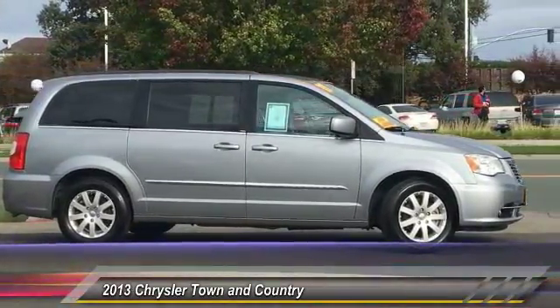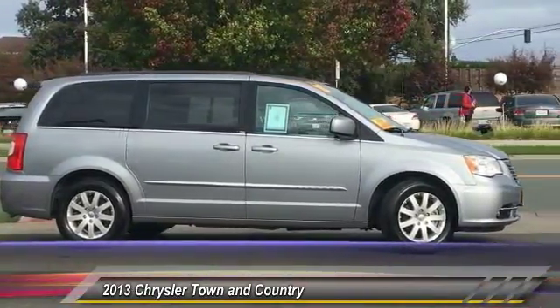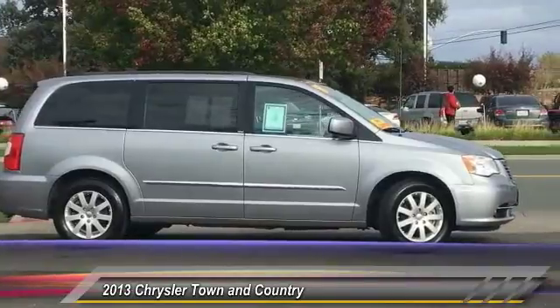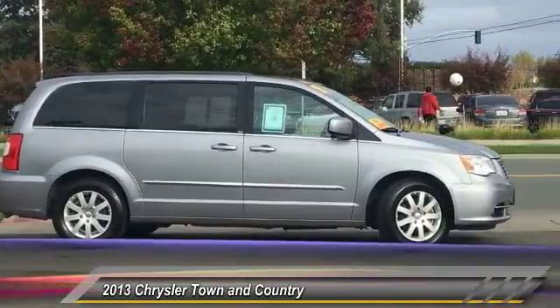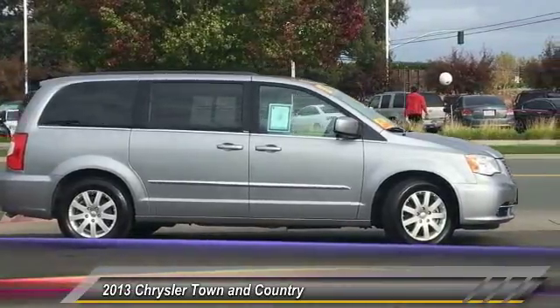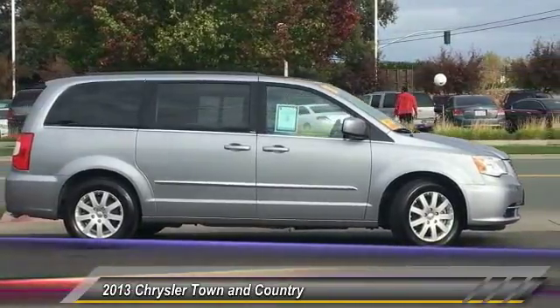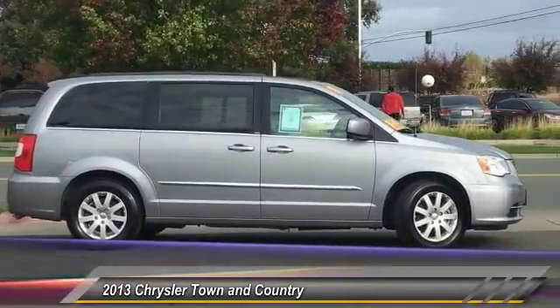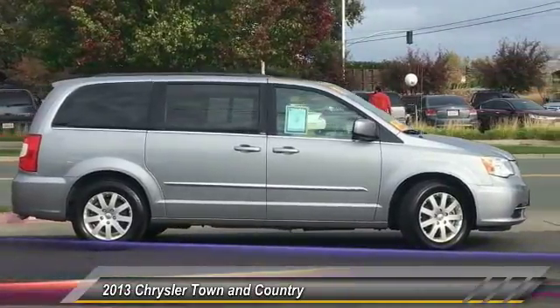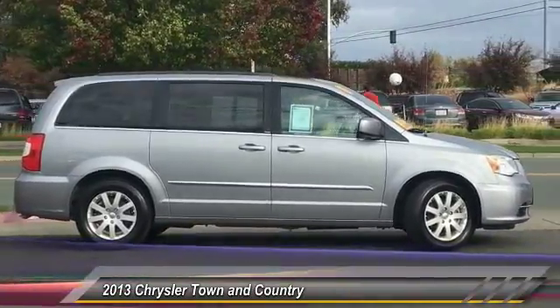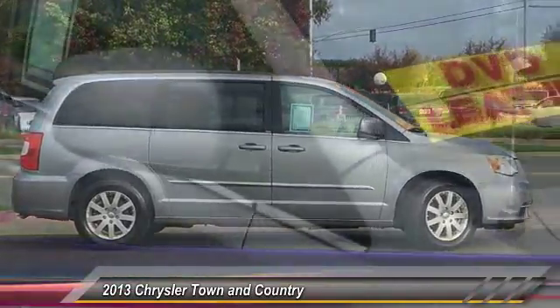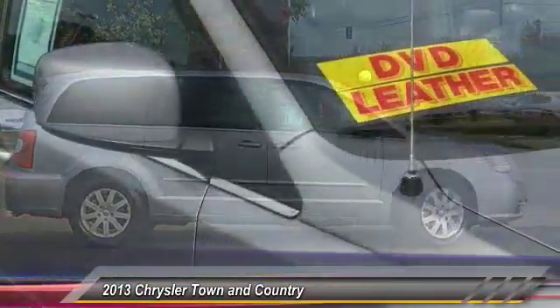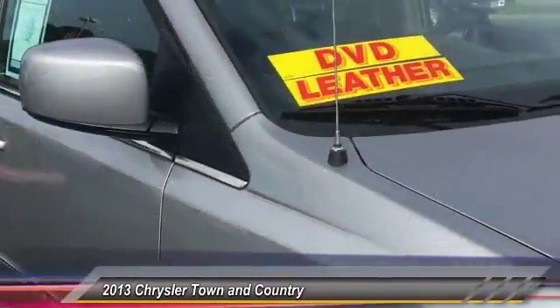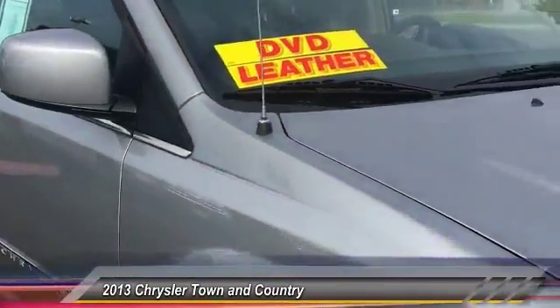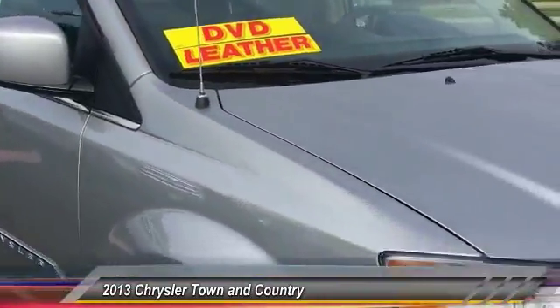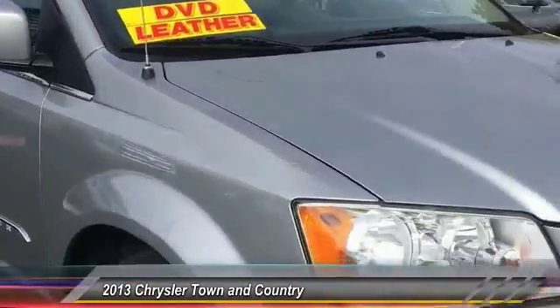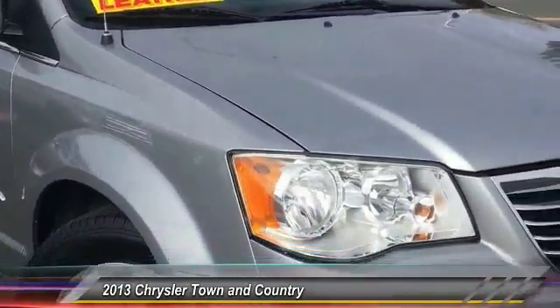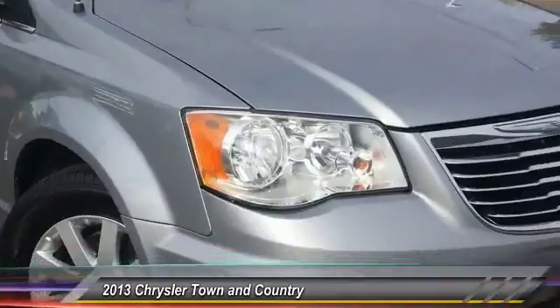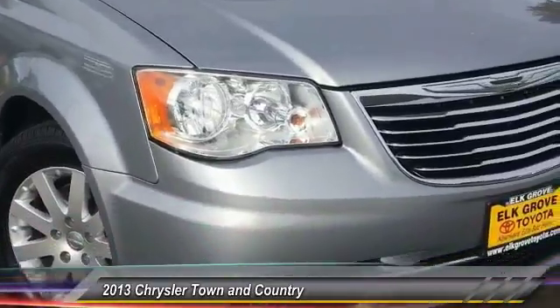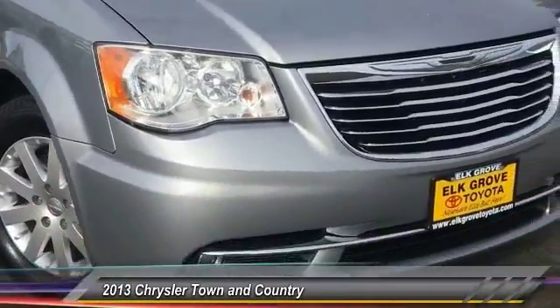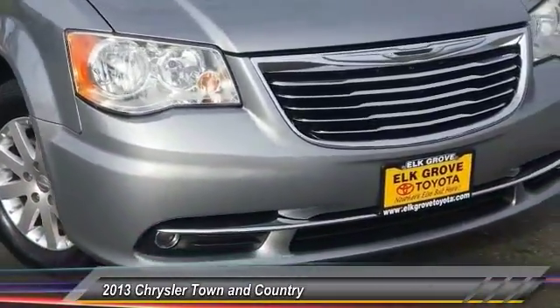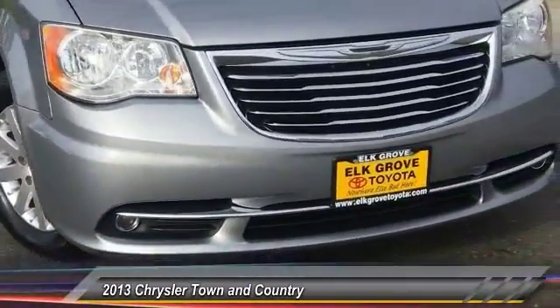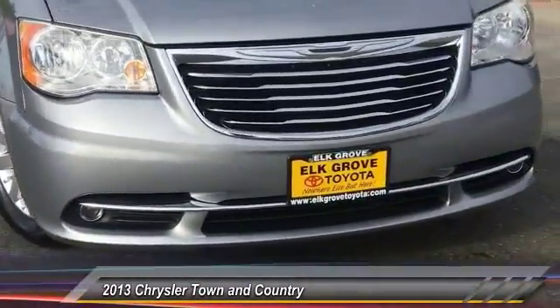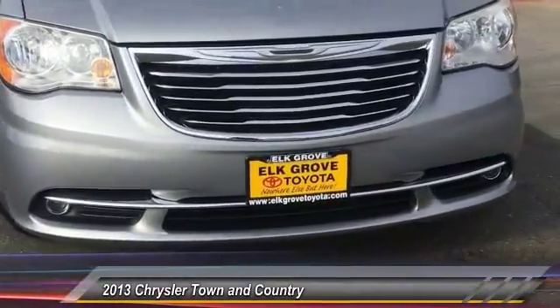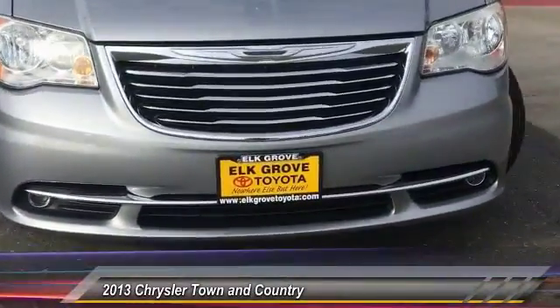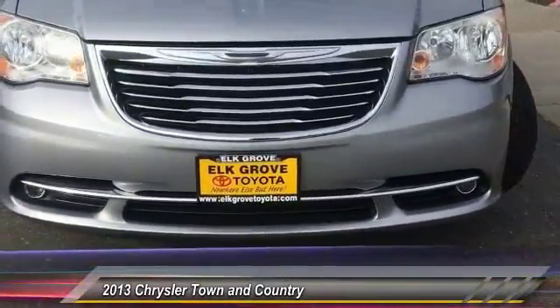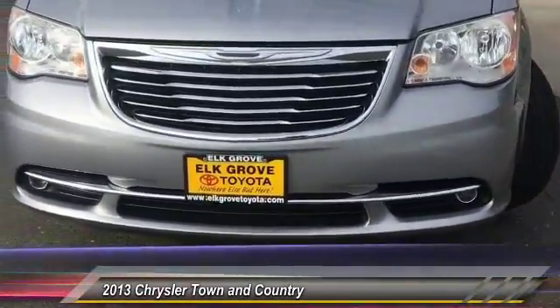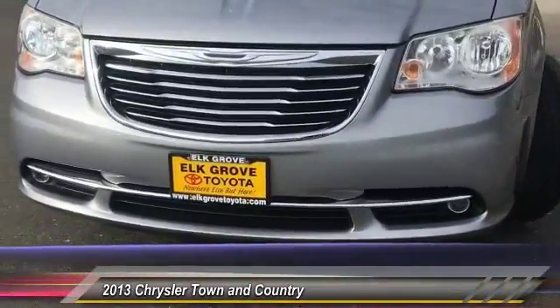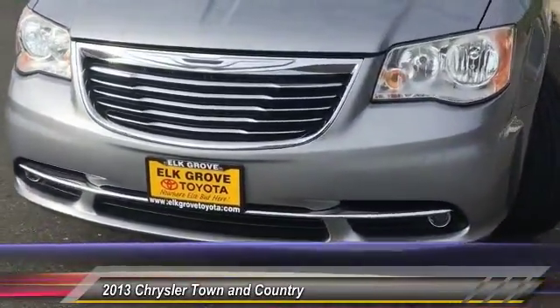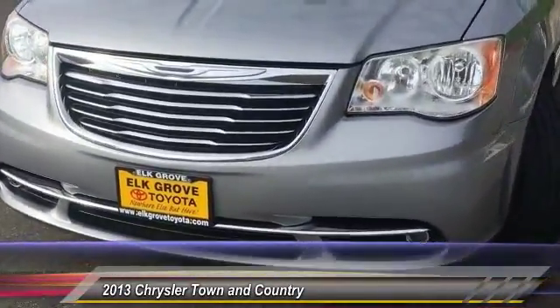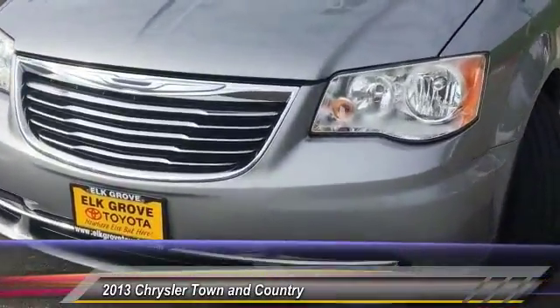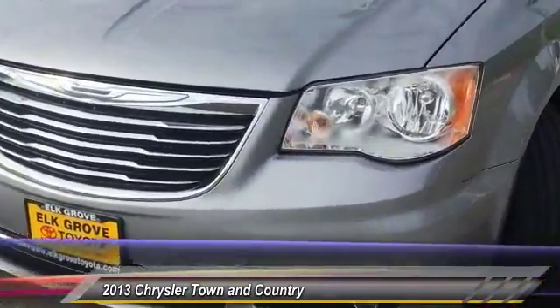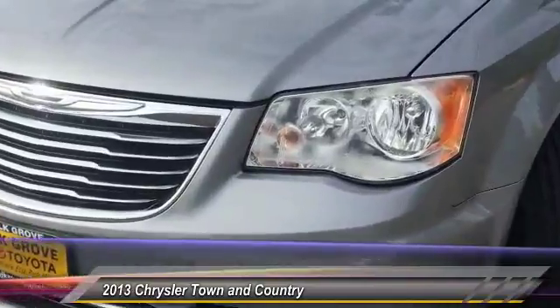Seat 7 comfortably and choose from stow-and-go seating or the innovative swivel-and-go seating, and is priced below $15,000. This vehicle has less than 65,000 miles.